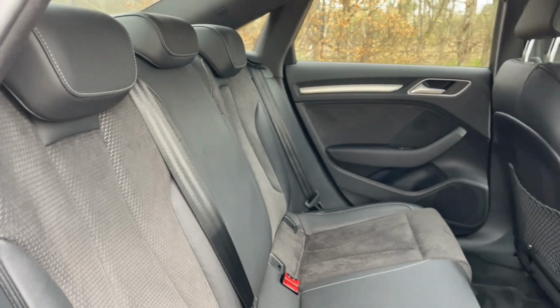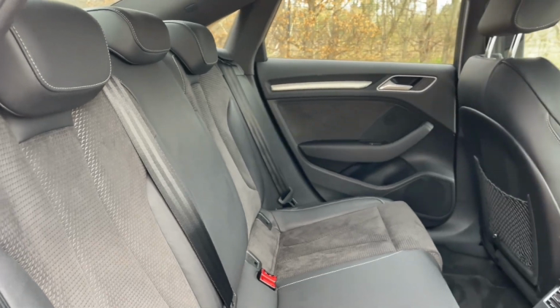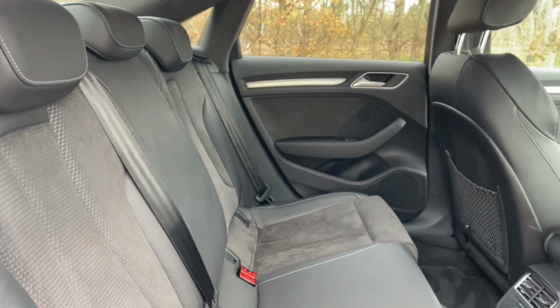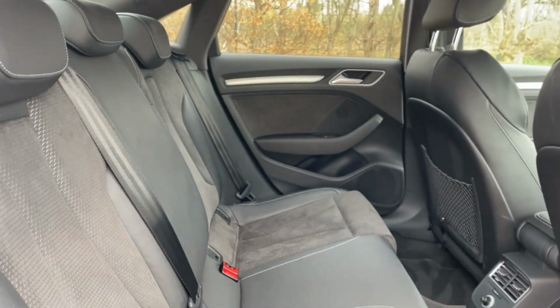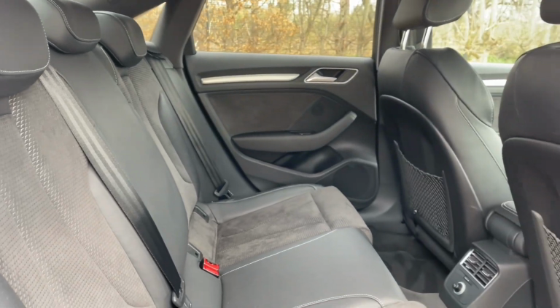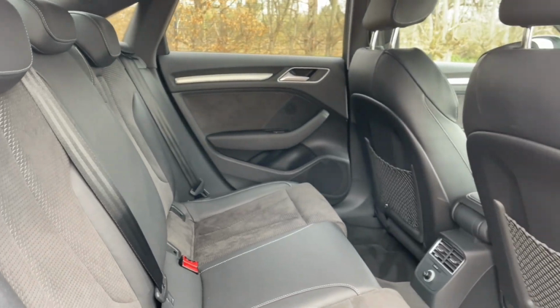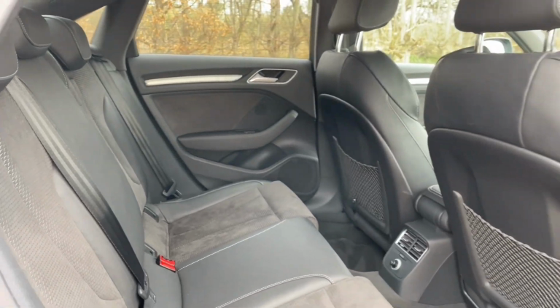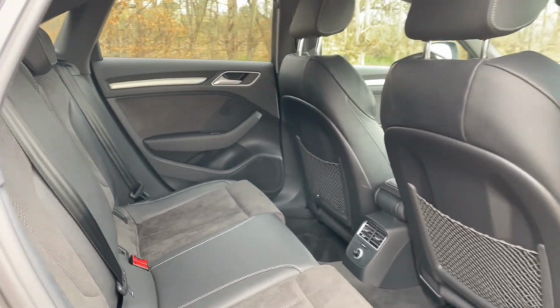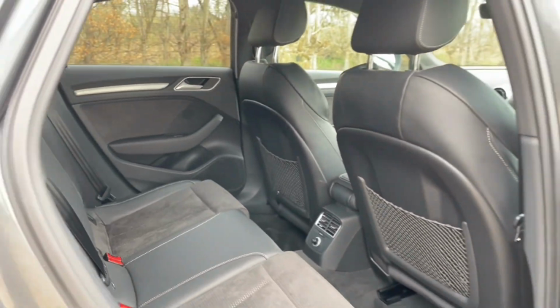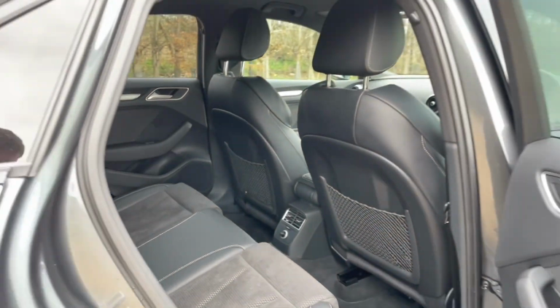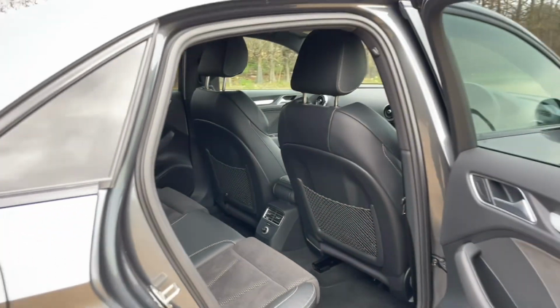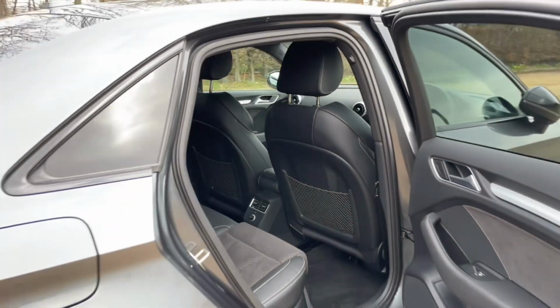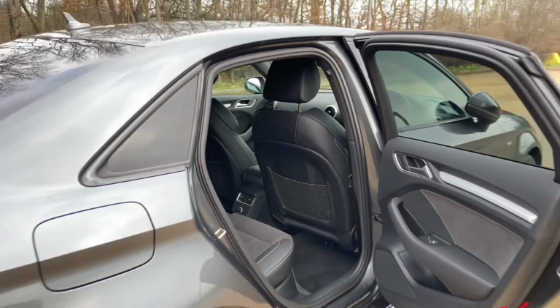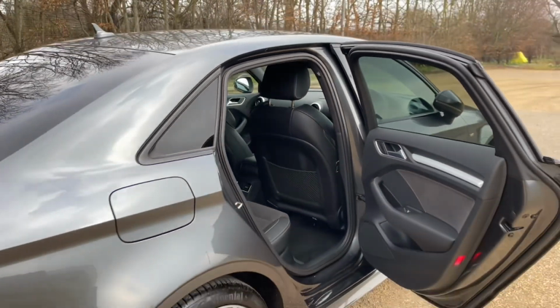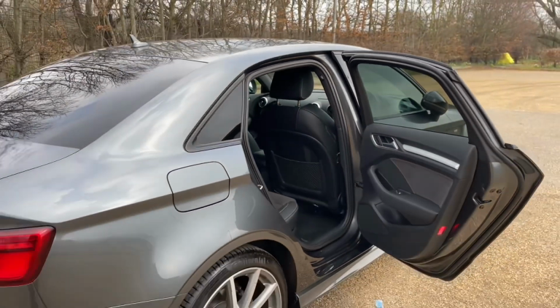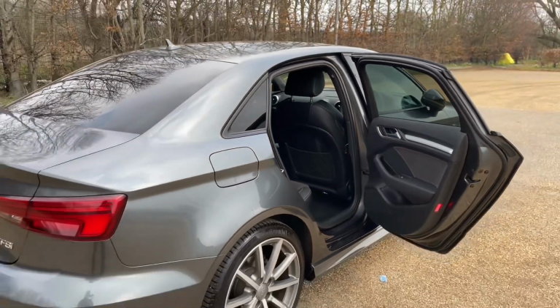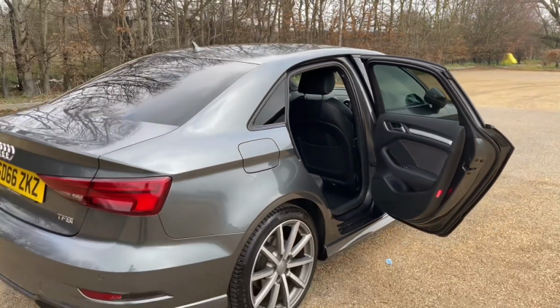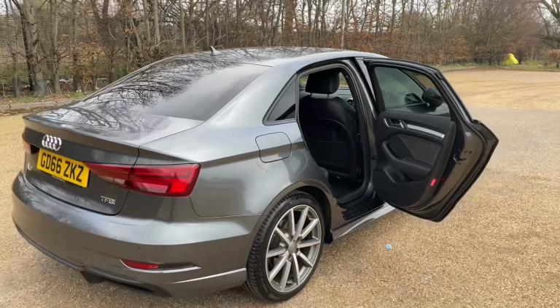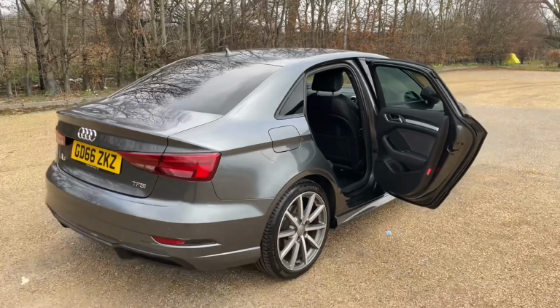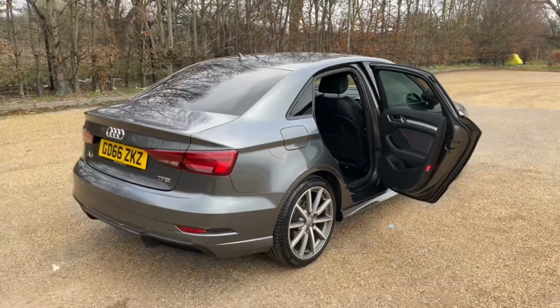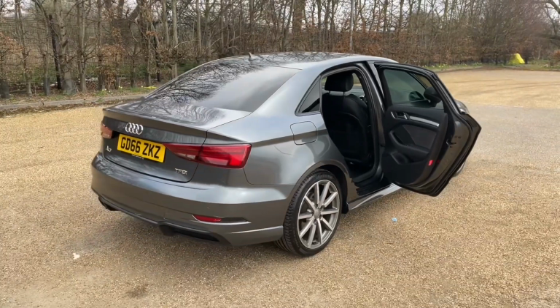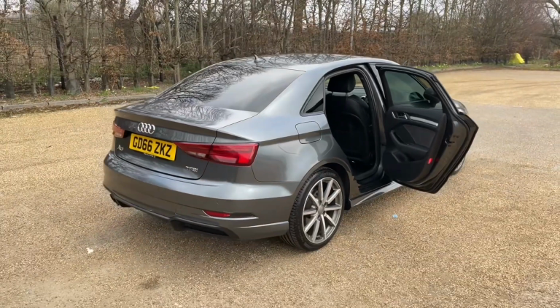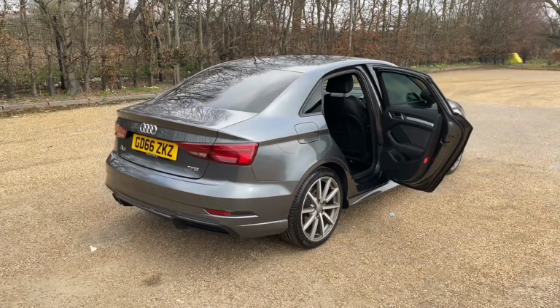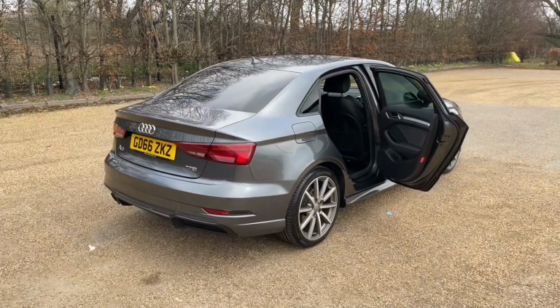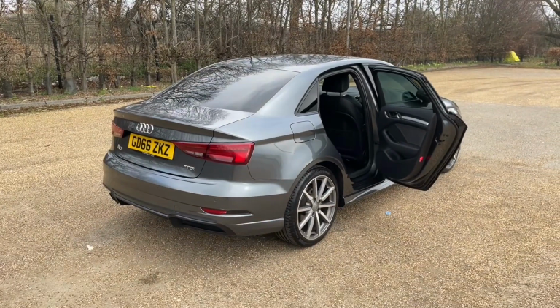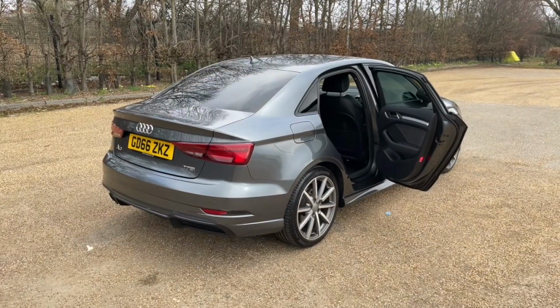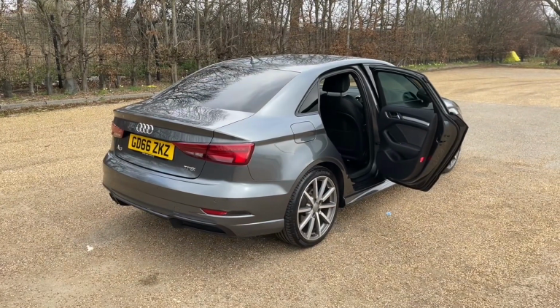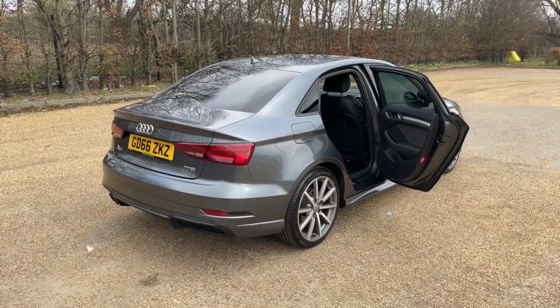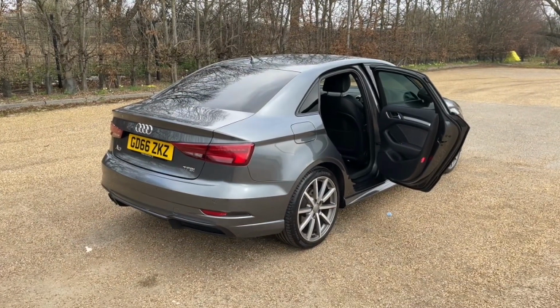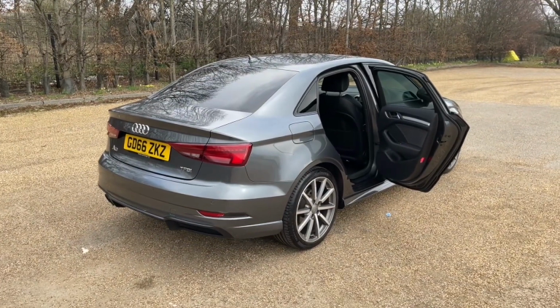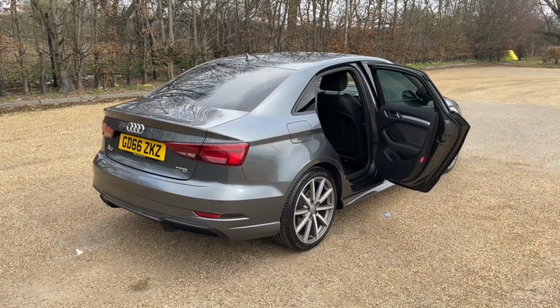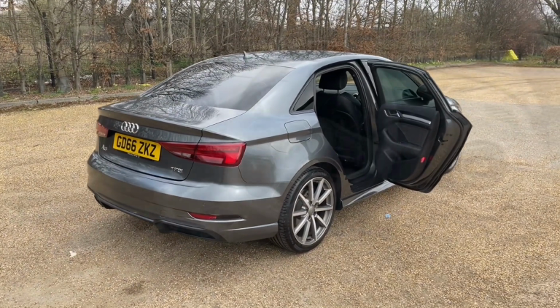You will also notice they feature ISOFIX mounting points for children's car seats and accessories, making it a perfect family car. And there are air vents in the centre for added comfort.